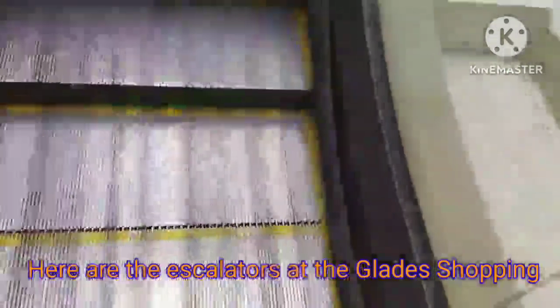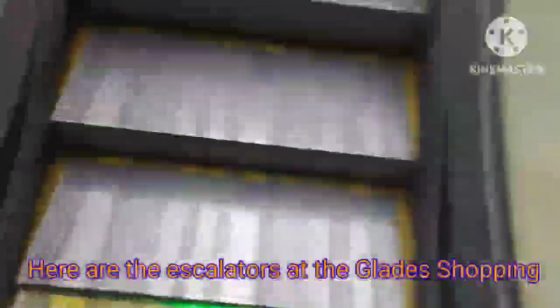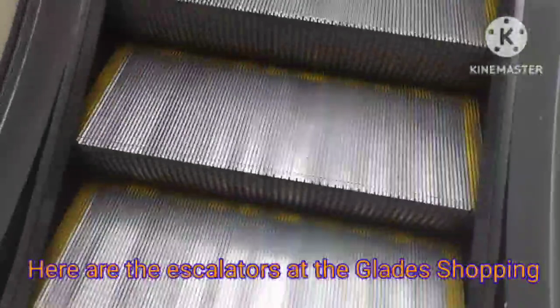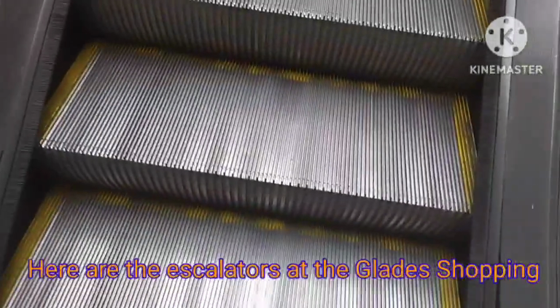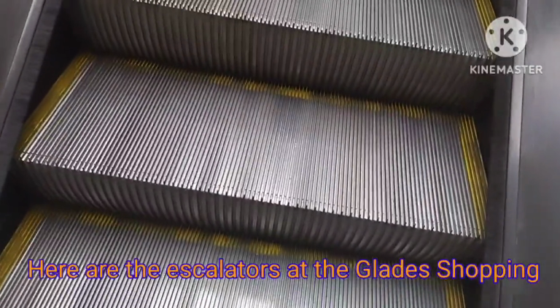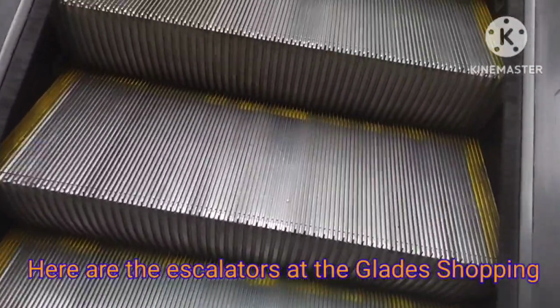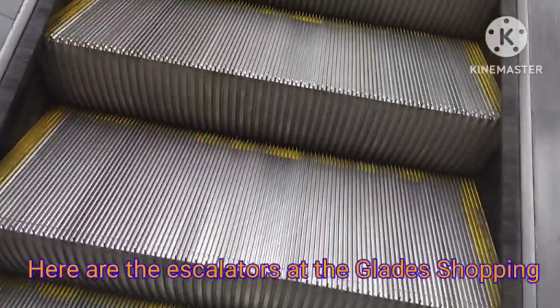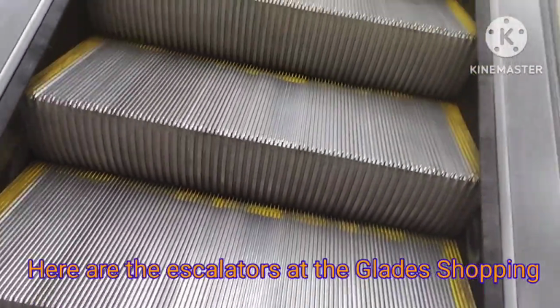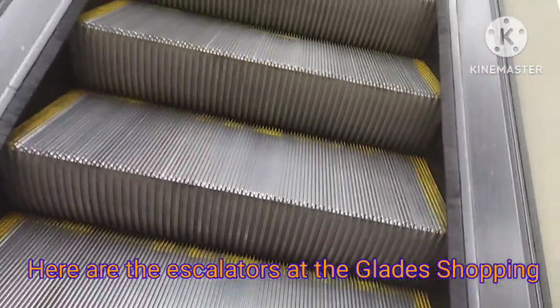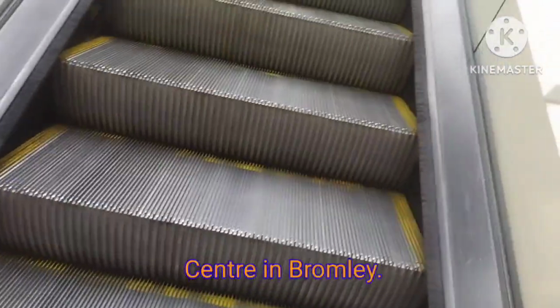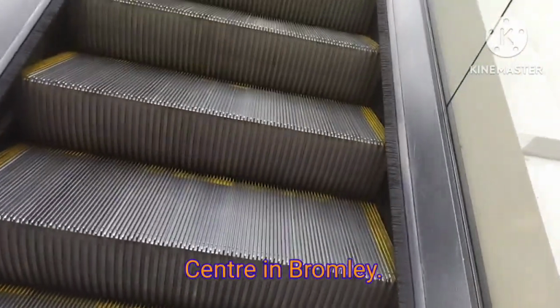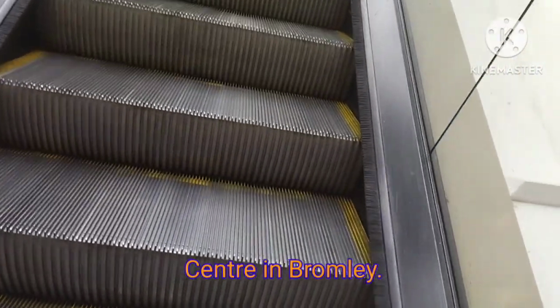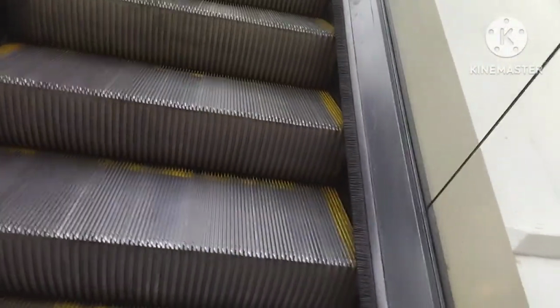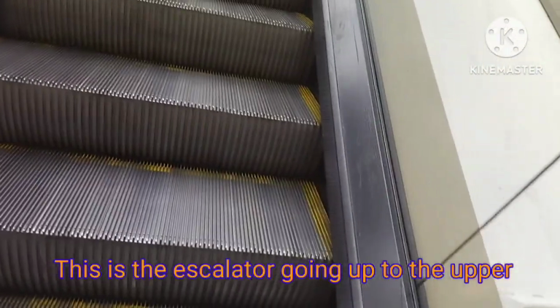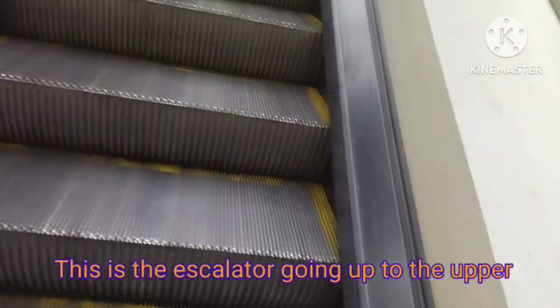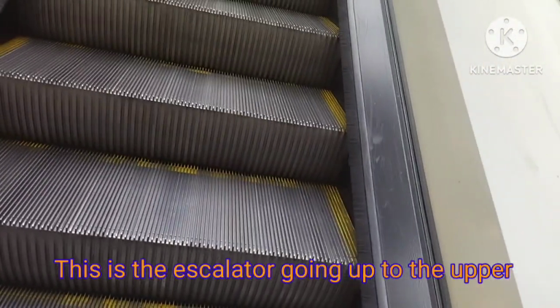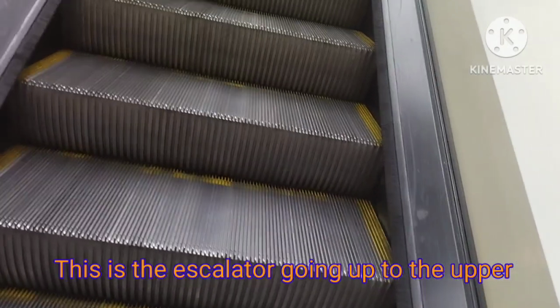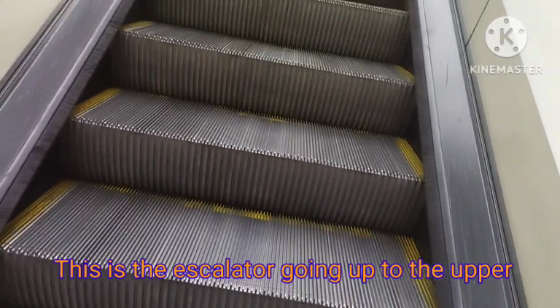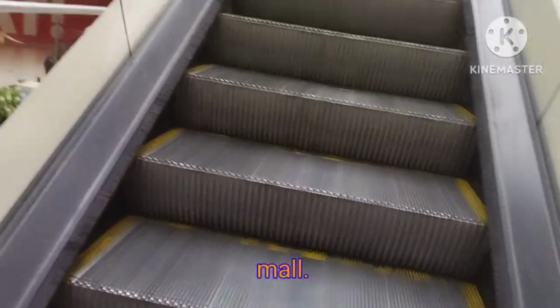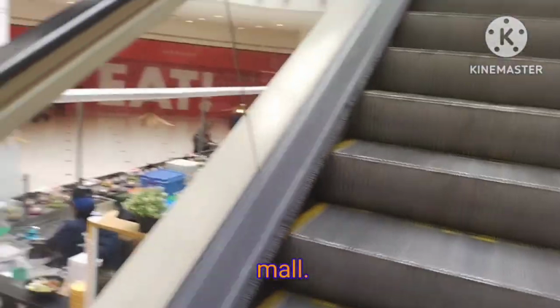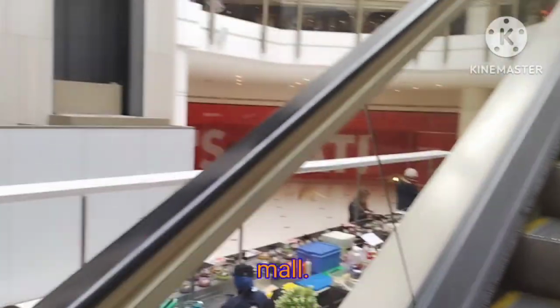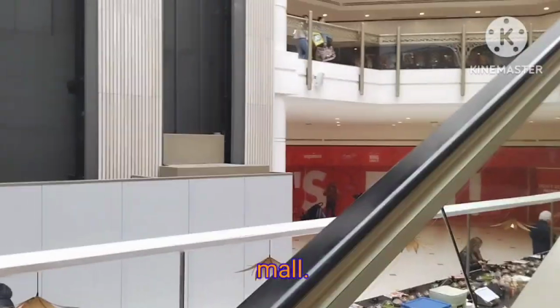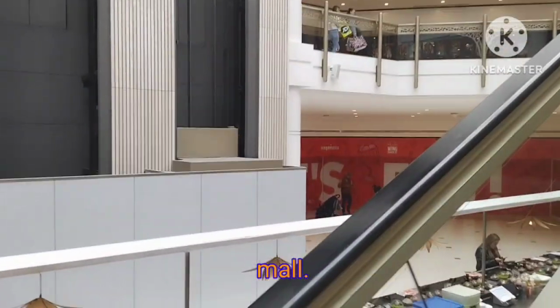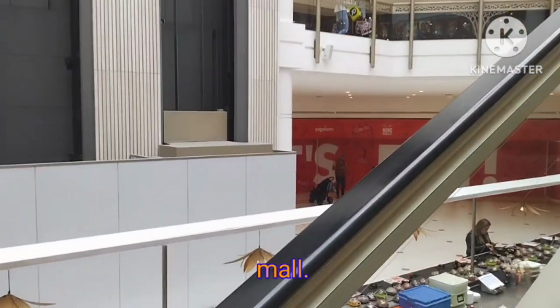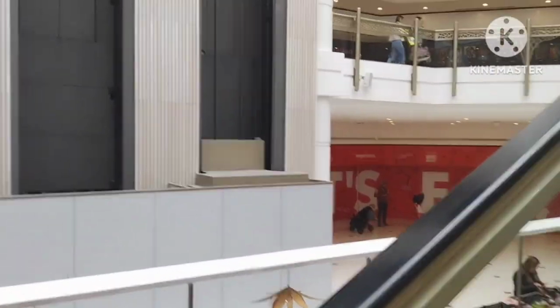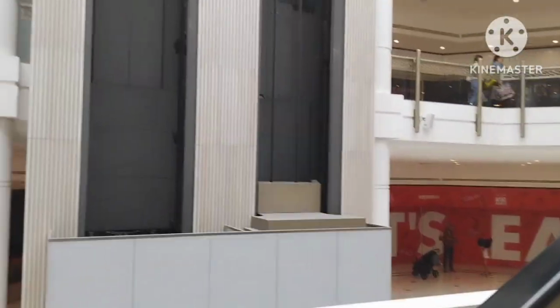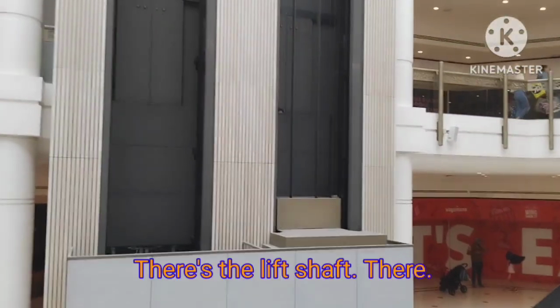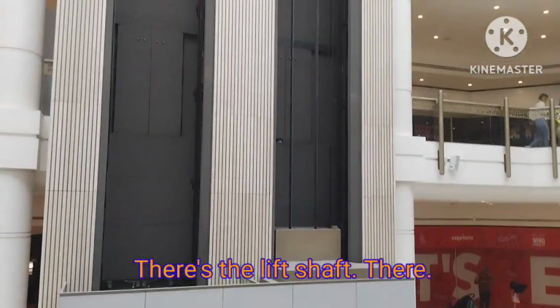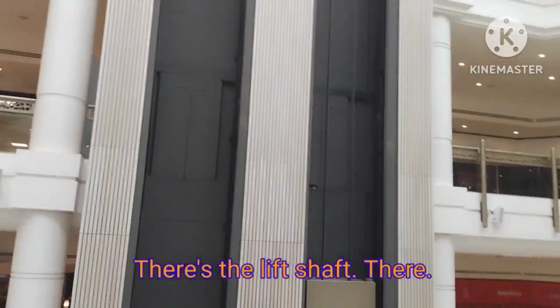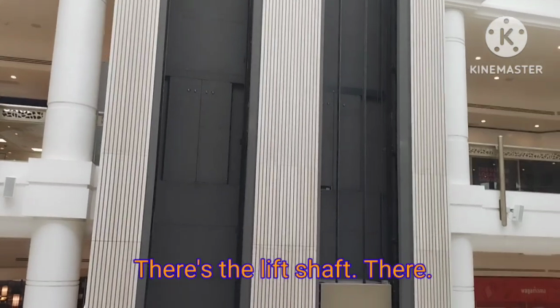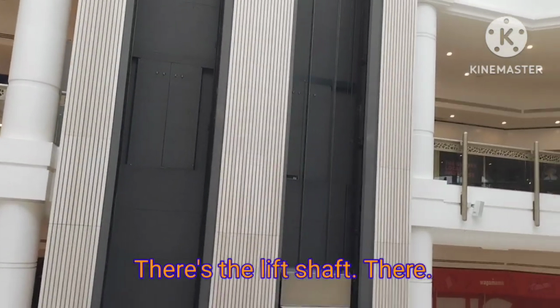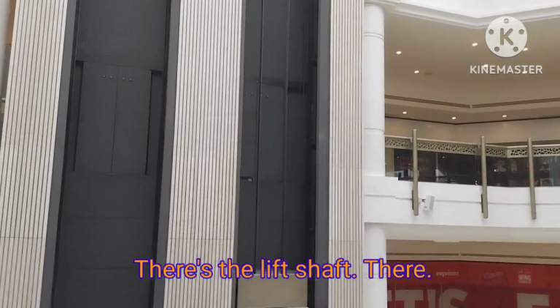Here are the escalators at the Glade Shopping Centre in Bromley. This is the escalator going up to the Upper Mall. There's the lift shaft there.